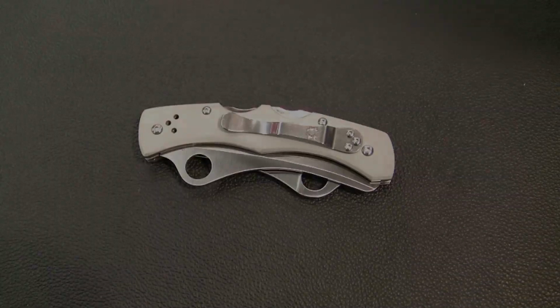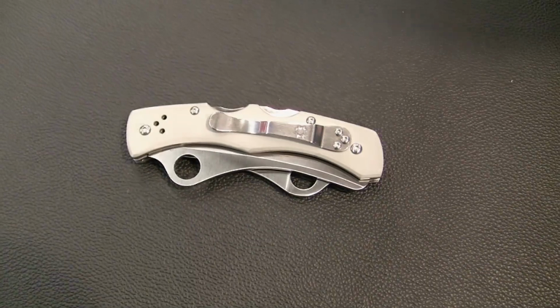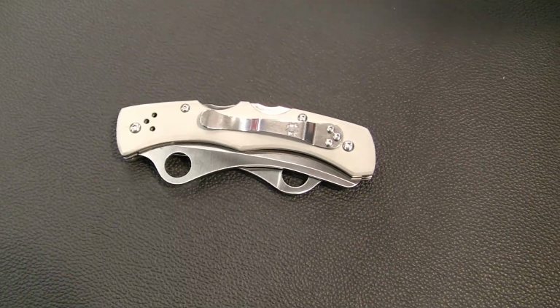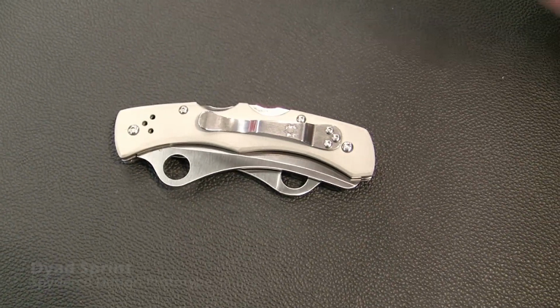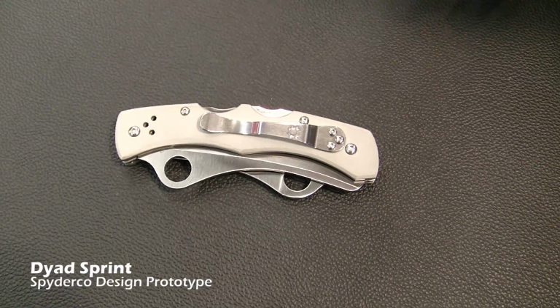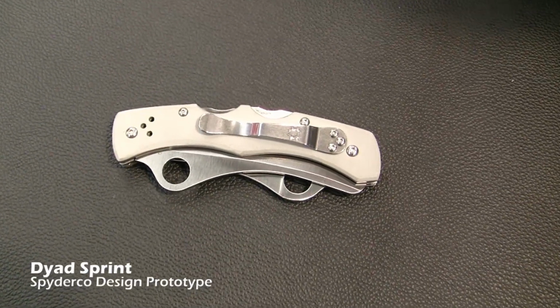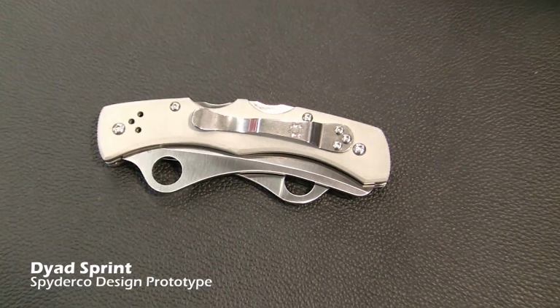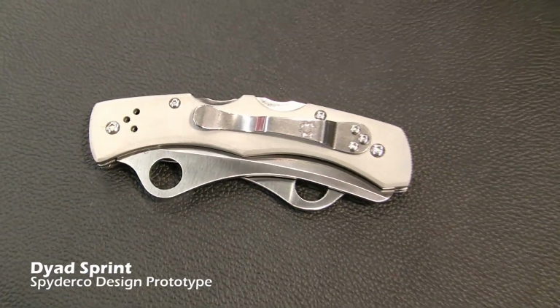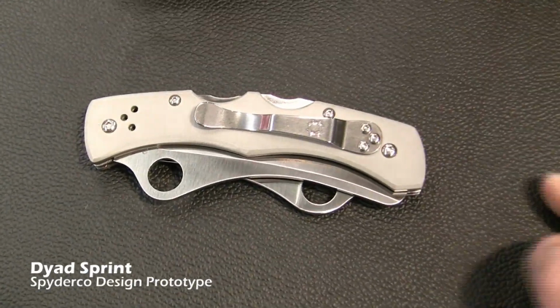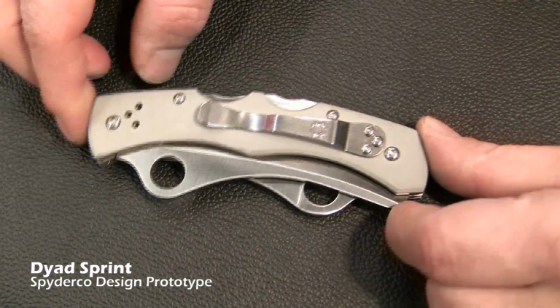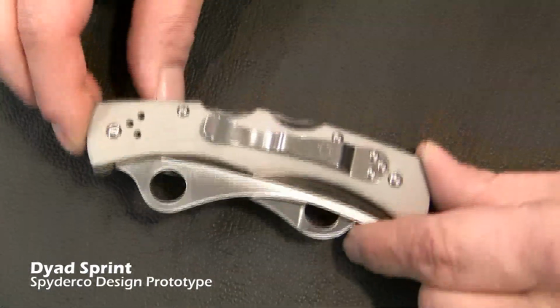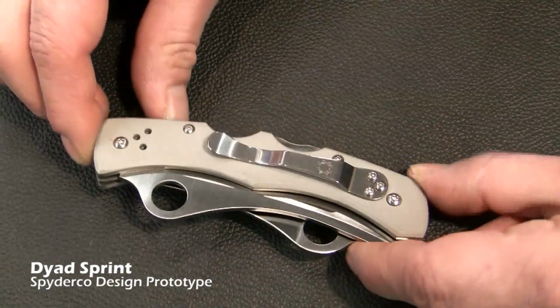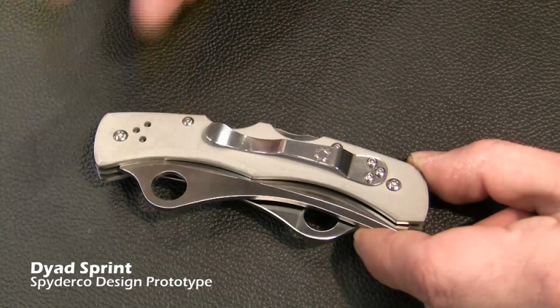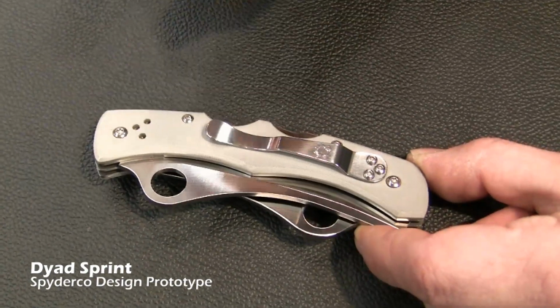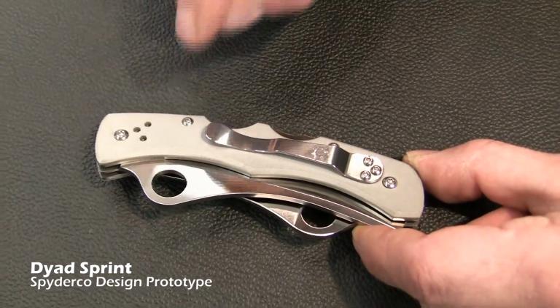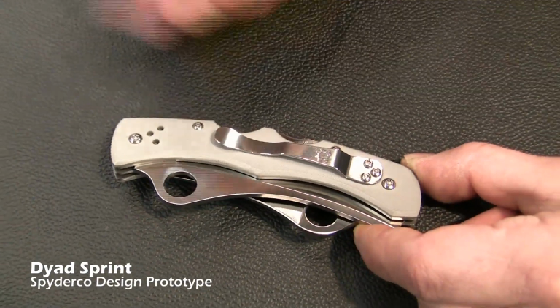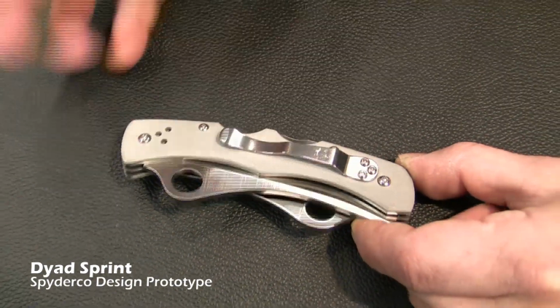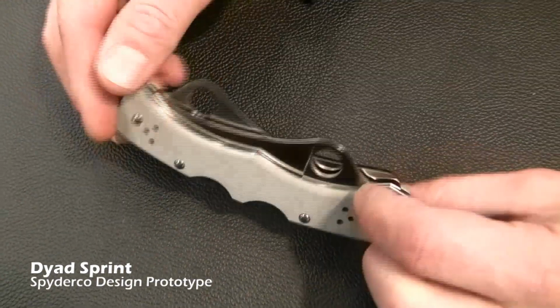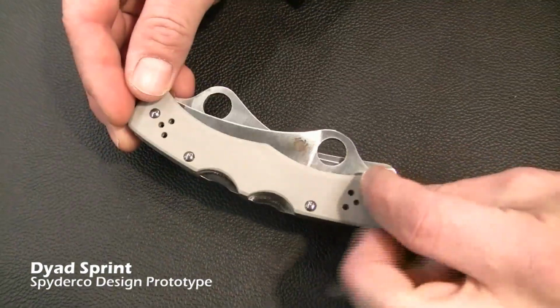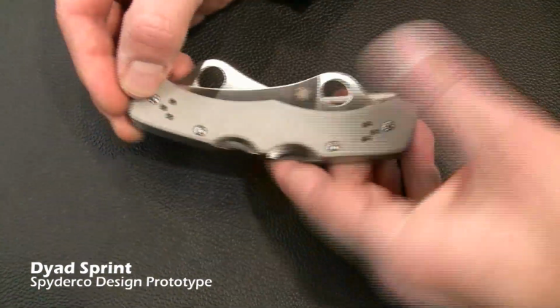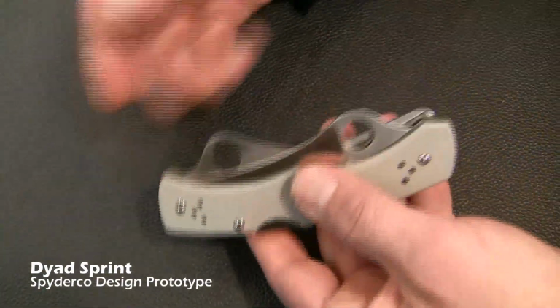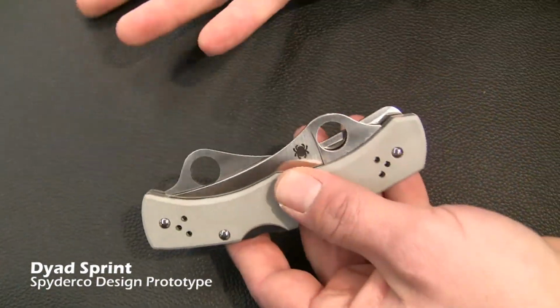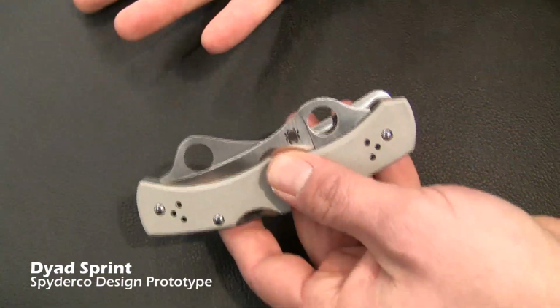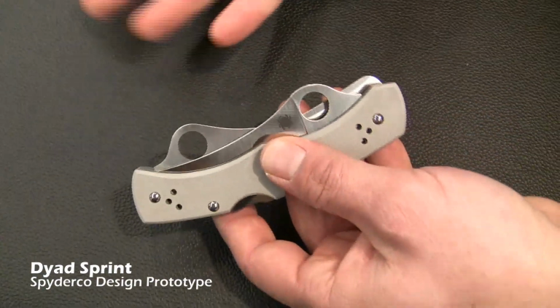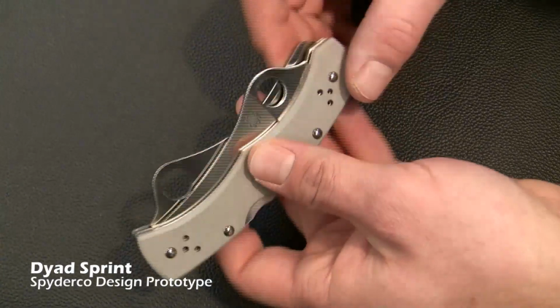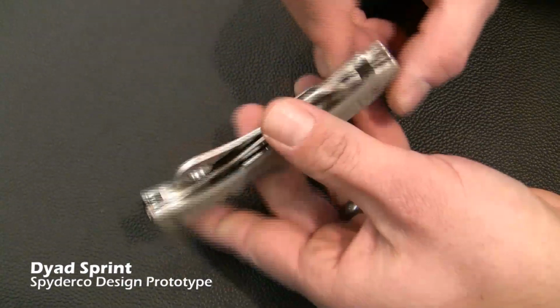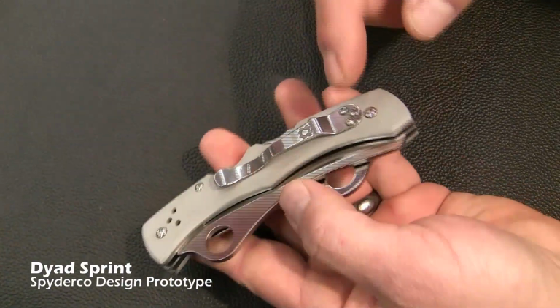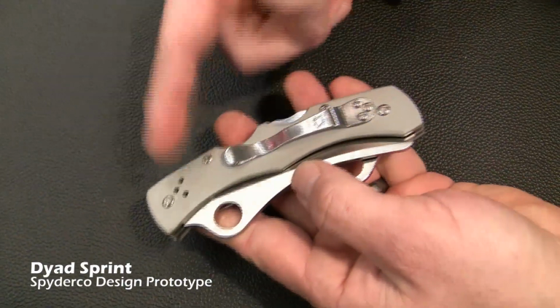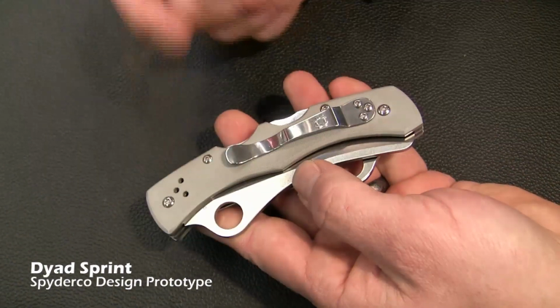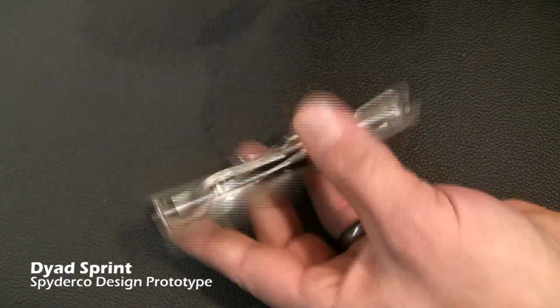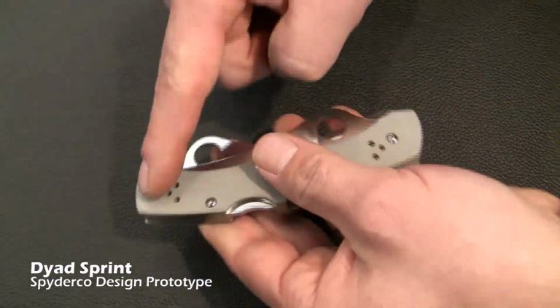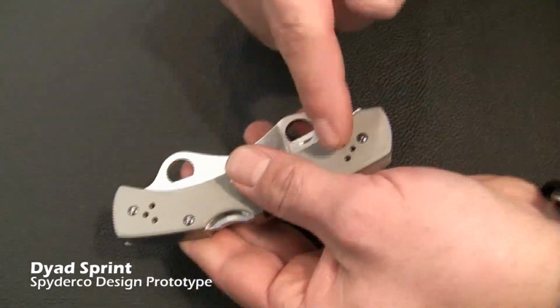This is the new Dyad Sprint. It'll be a limited run. It's going to come with G10 — it's gray on both sides. The blades are VG10. This has a four-way hourglass clip.